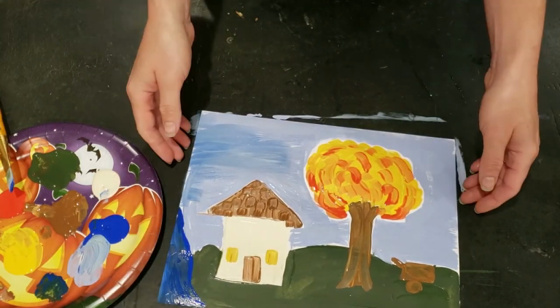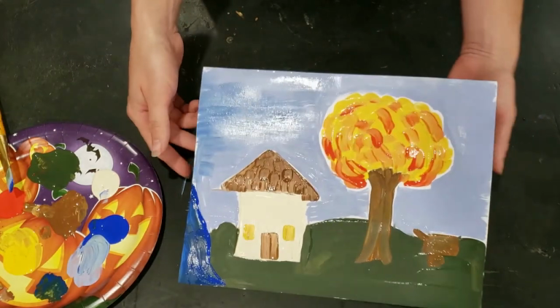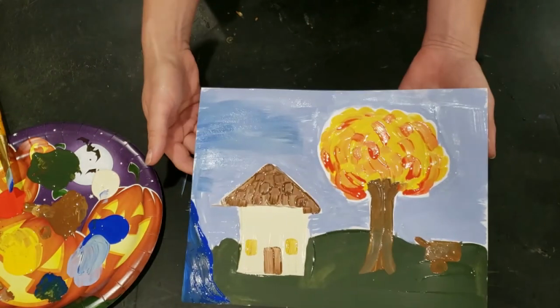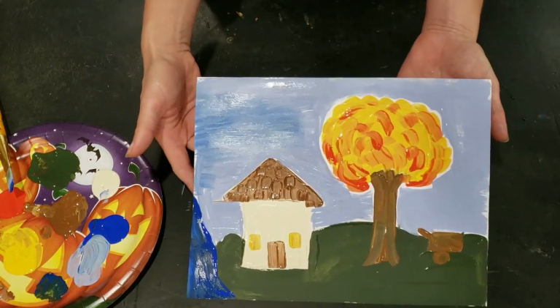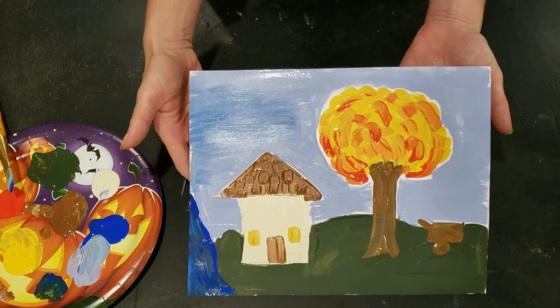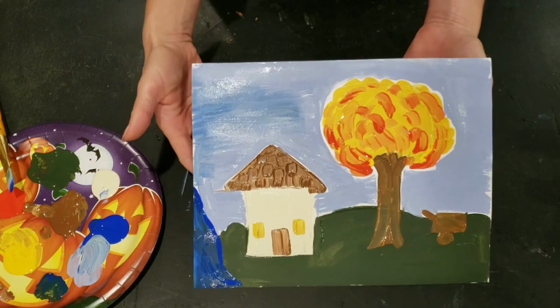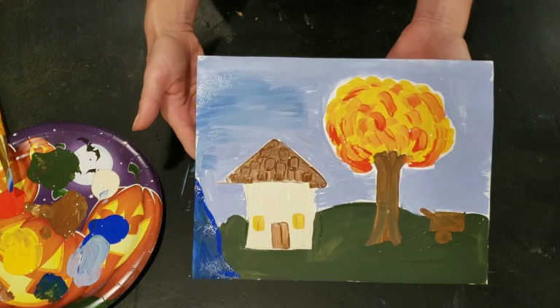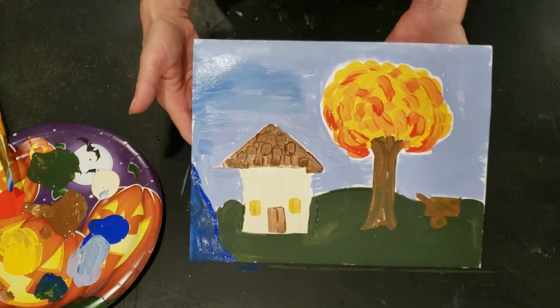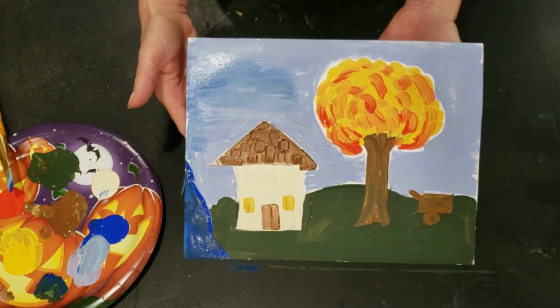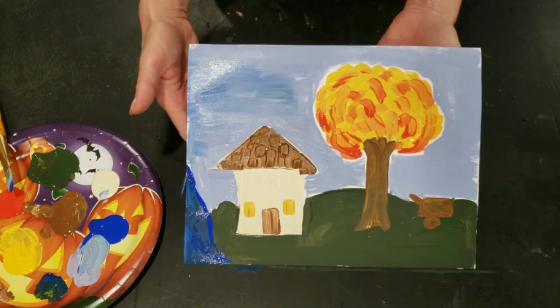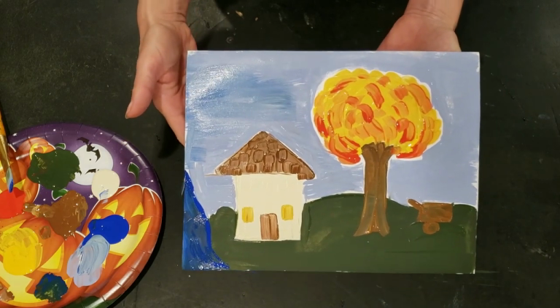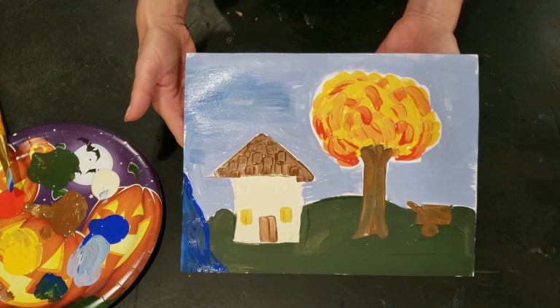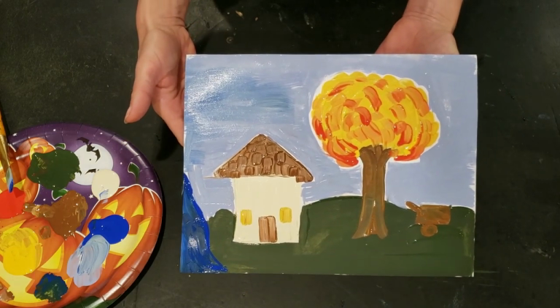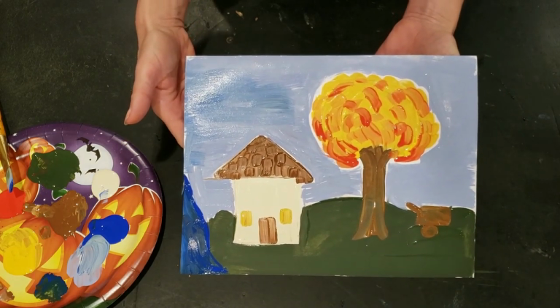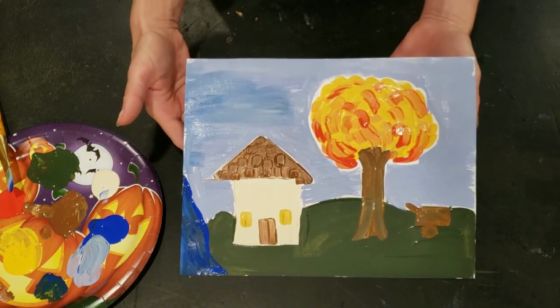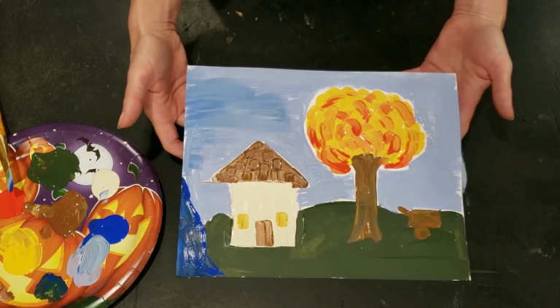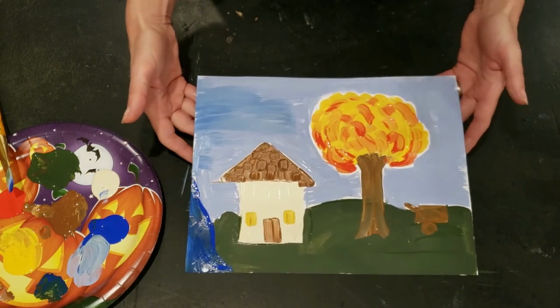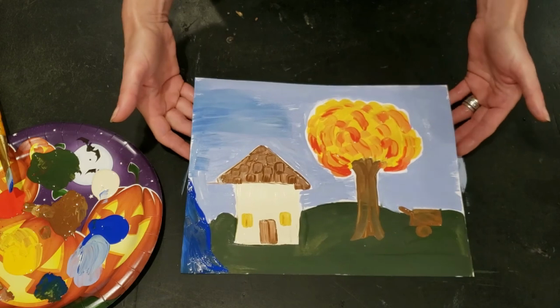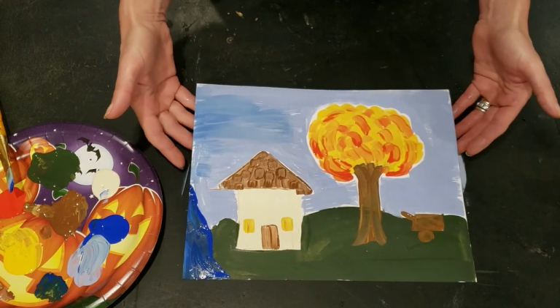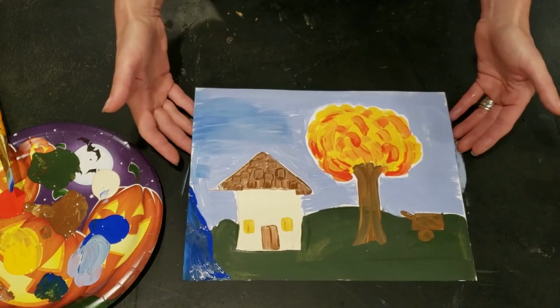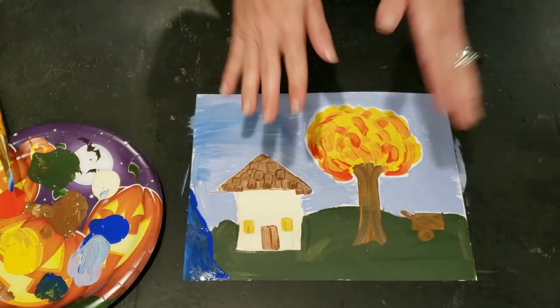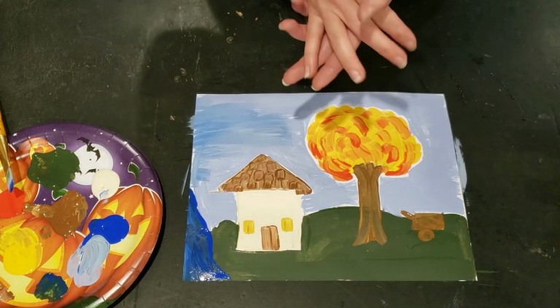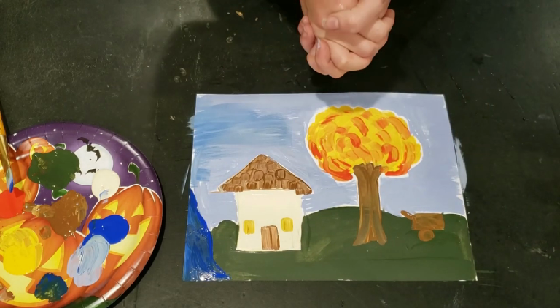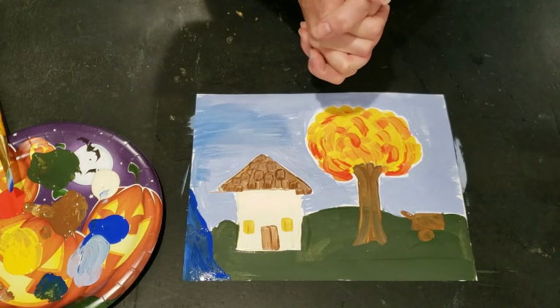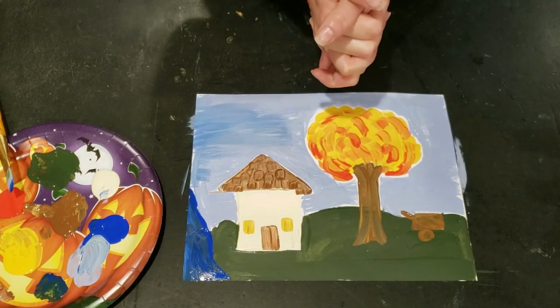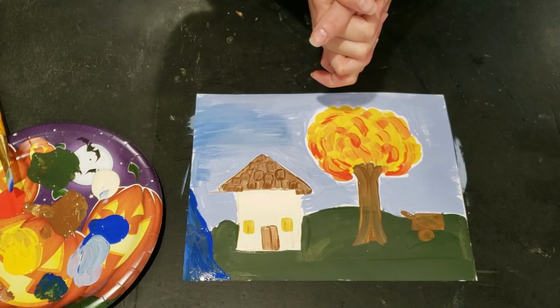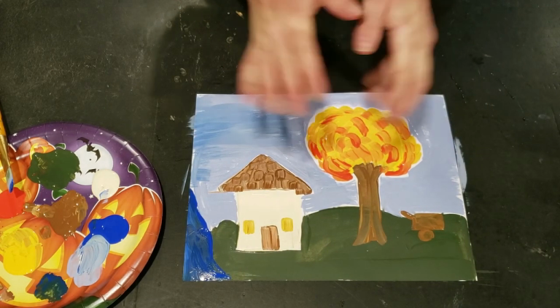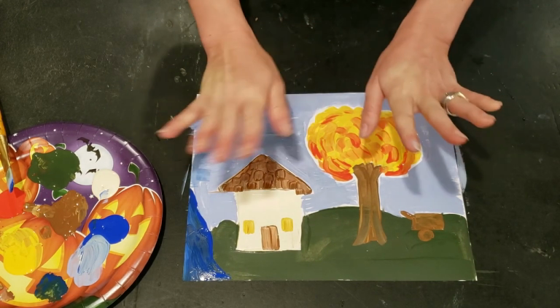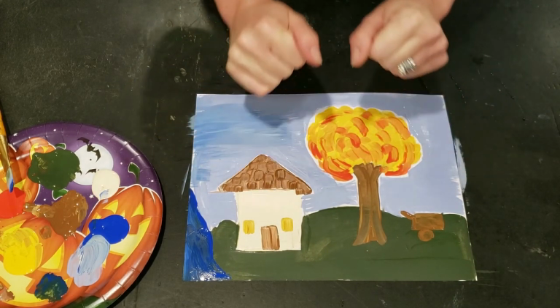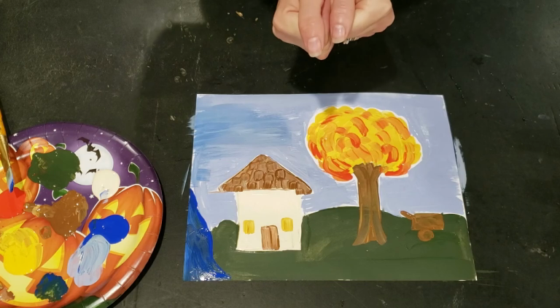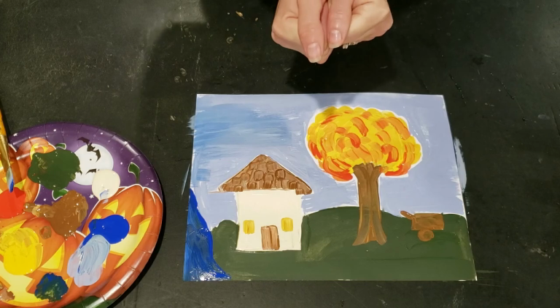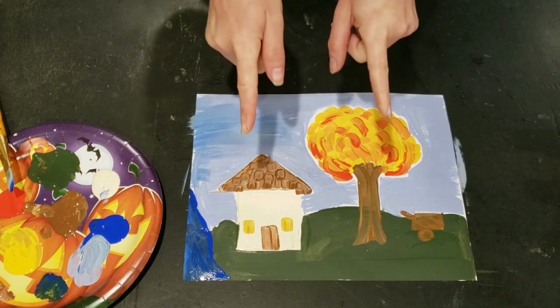And there you have your Clementine Hunter-inspired landscape. To learn more about Clementine Hunter and her art, go ahead and visit the educational links below. Thanks for joining me today, friends. Stay creative.